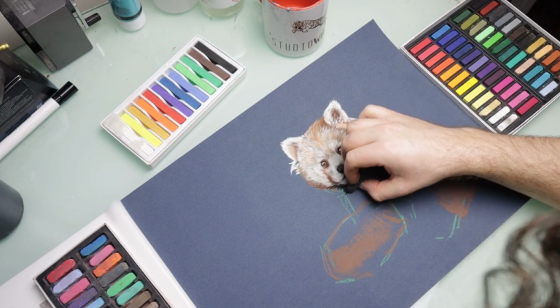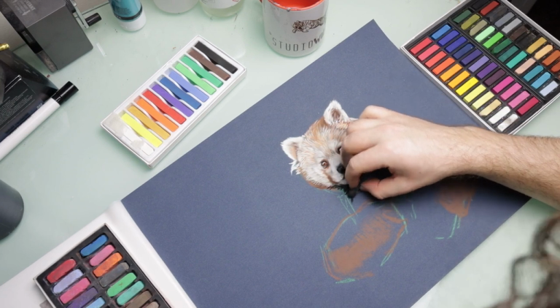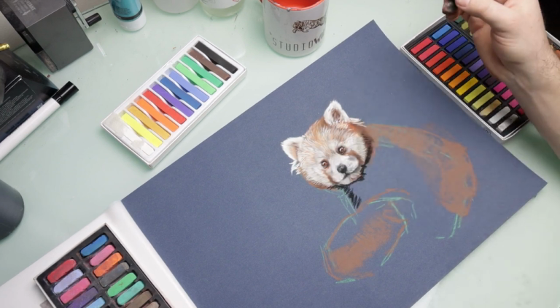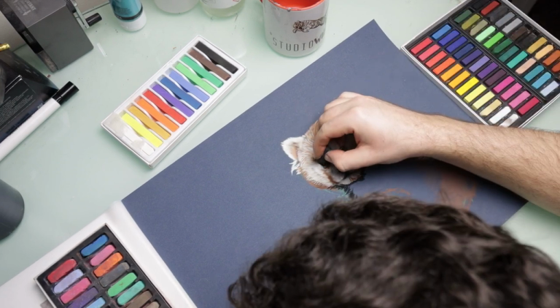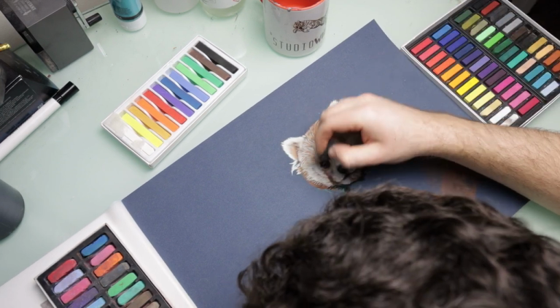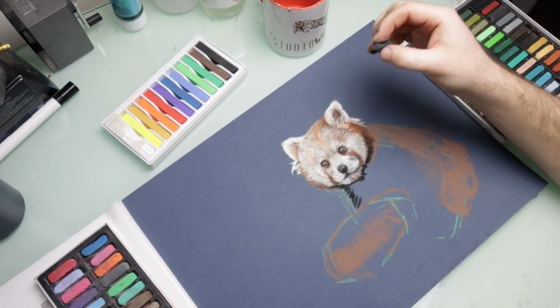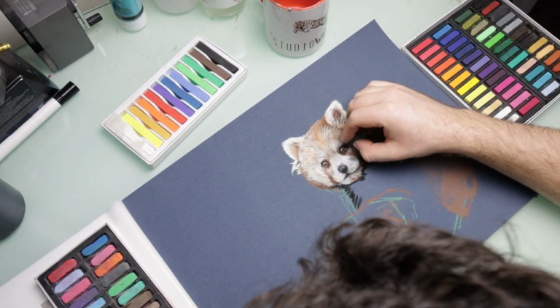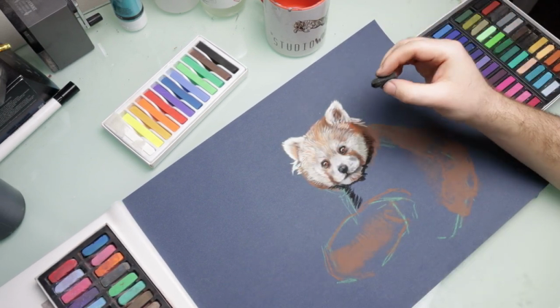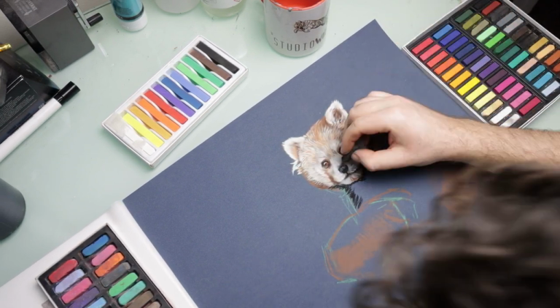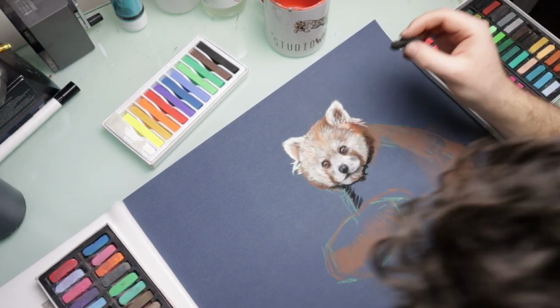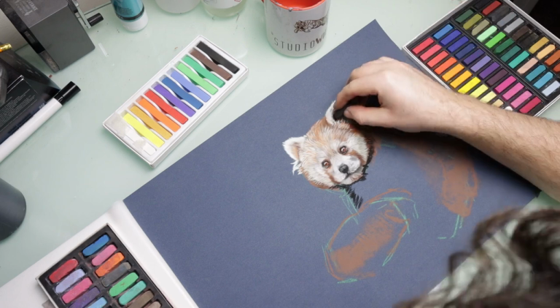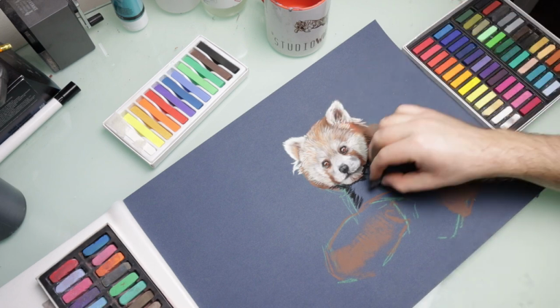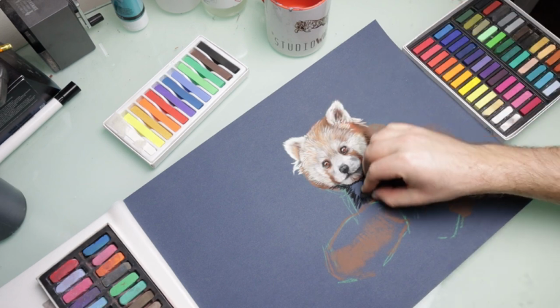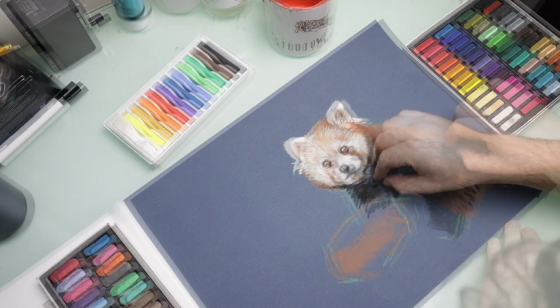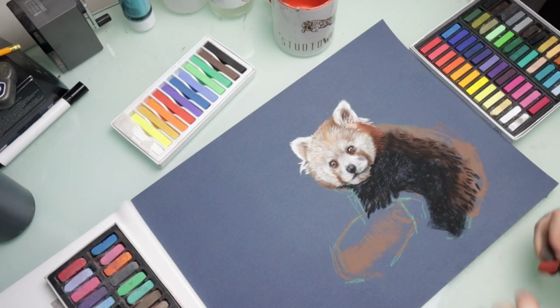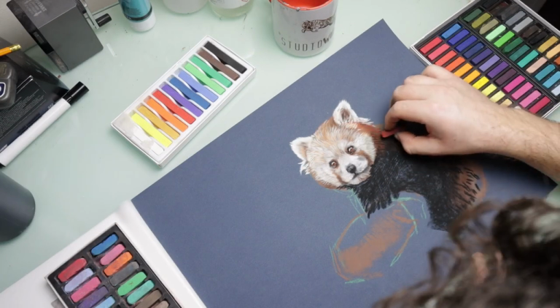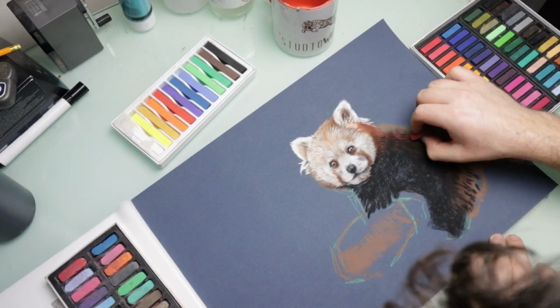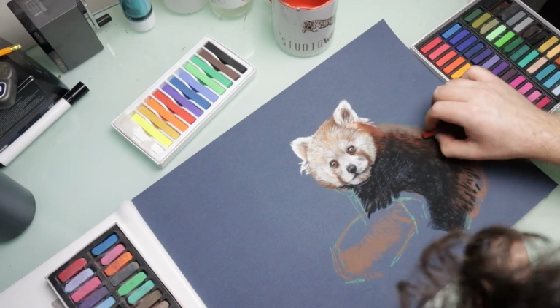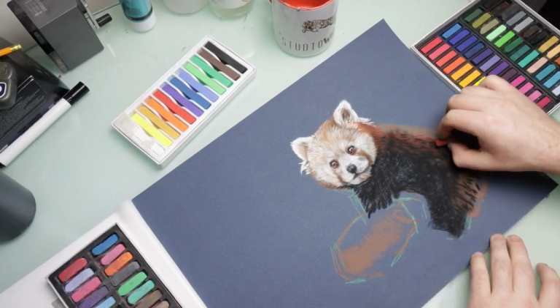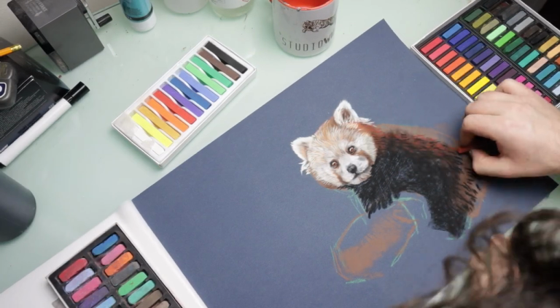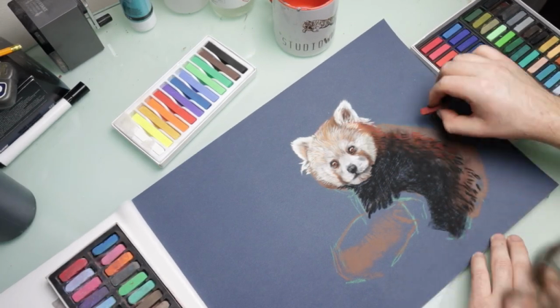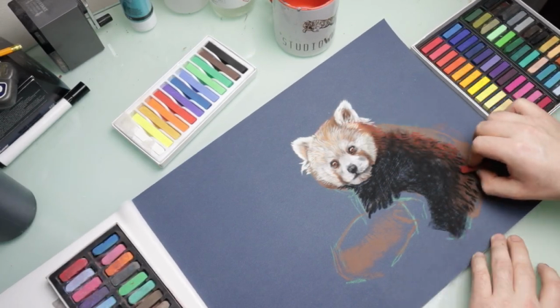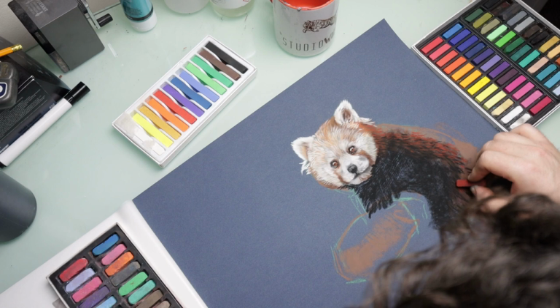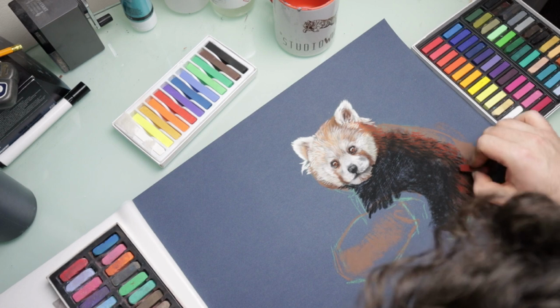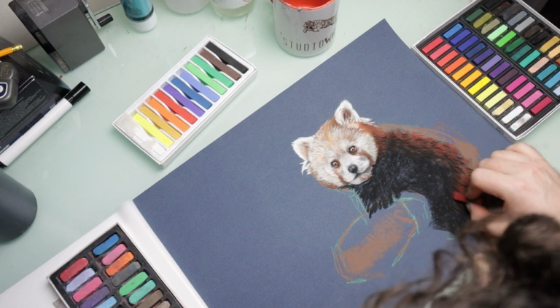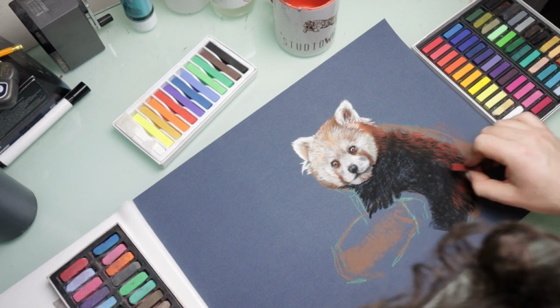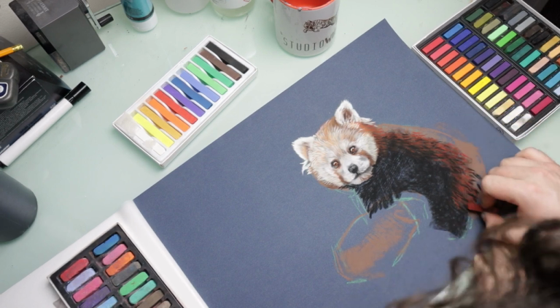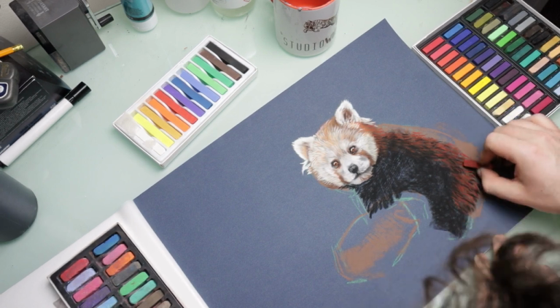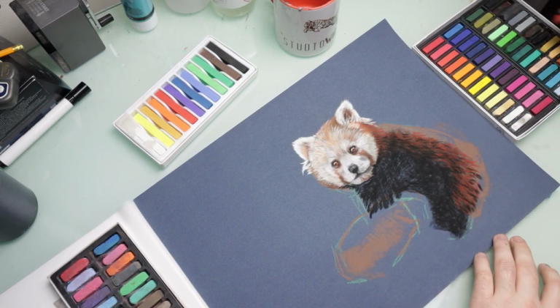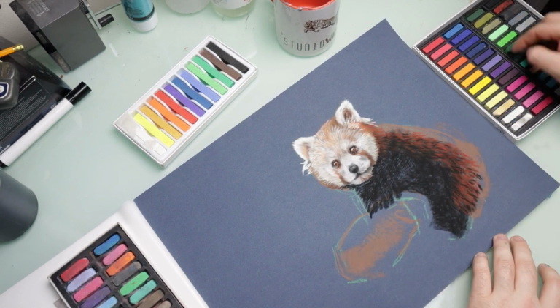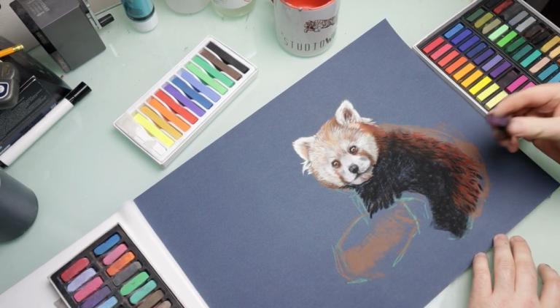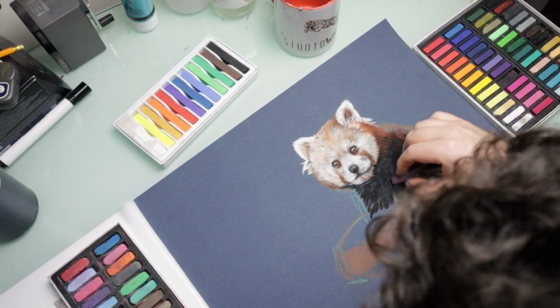For the body of the panda I wasn't really focusing on any details either. I was just blocking those basic colors and then very roughly adding in some fur — just some short strokes — just to give that impression of fur rather than adding any real details.